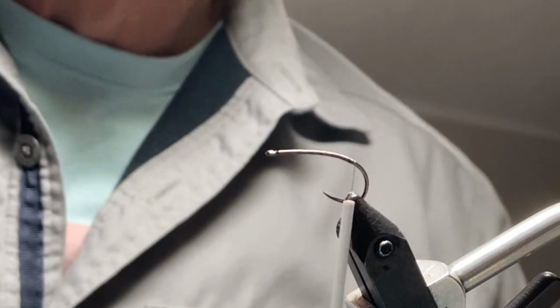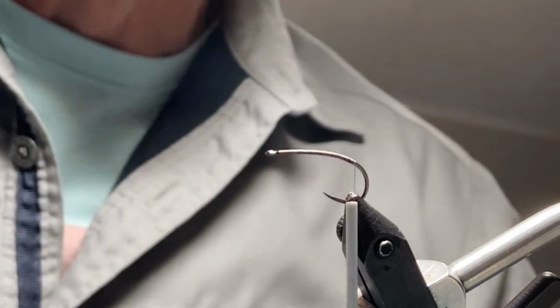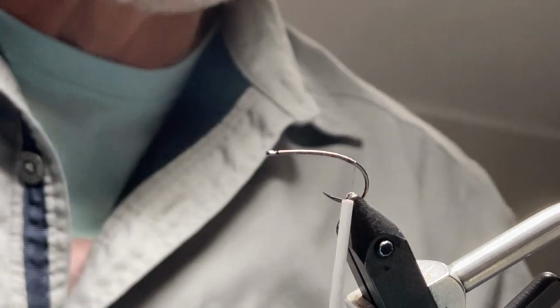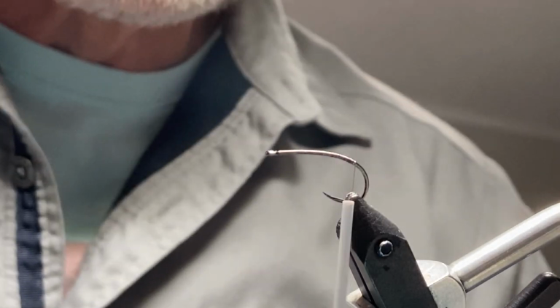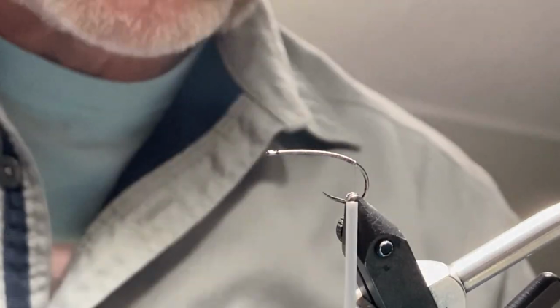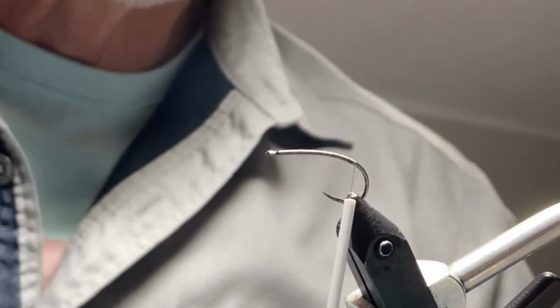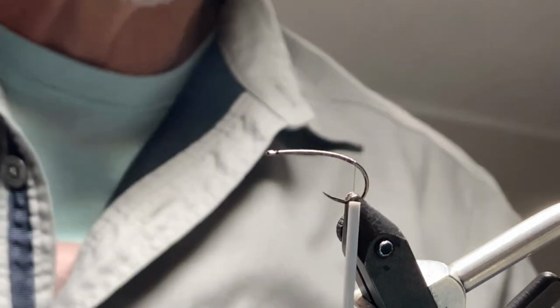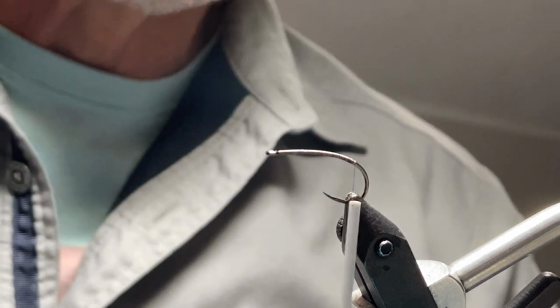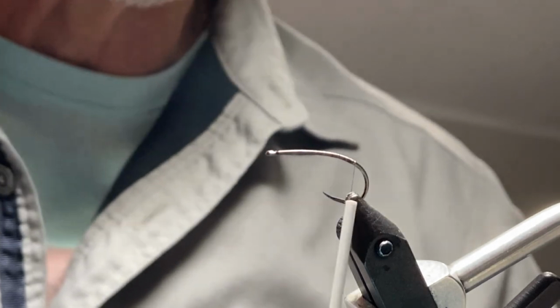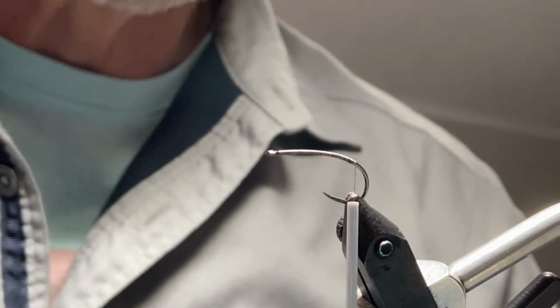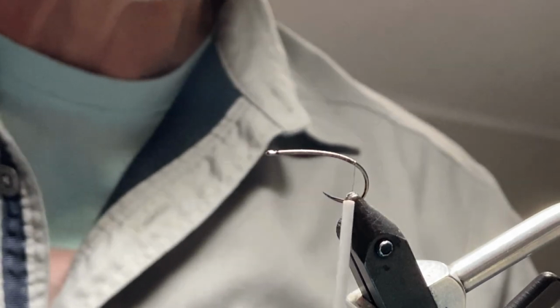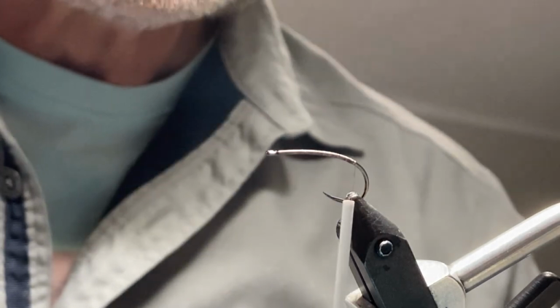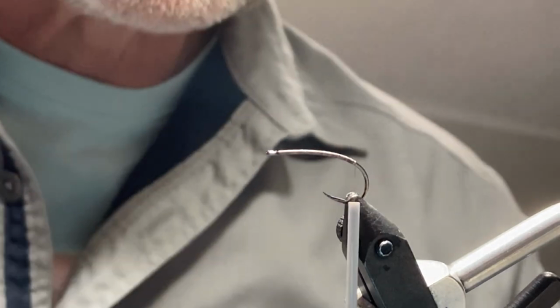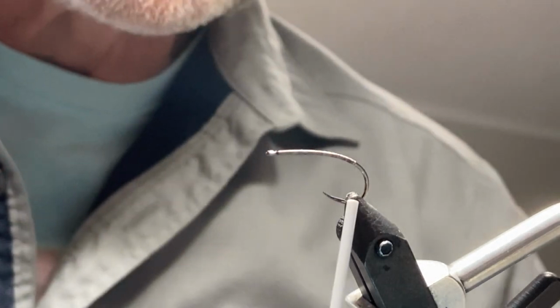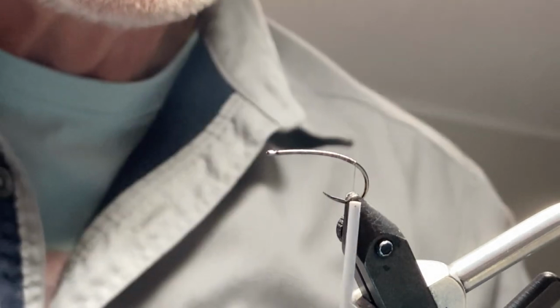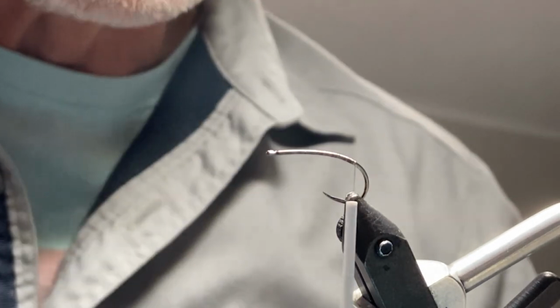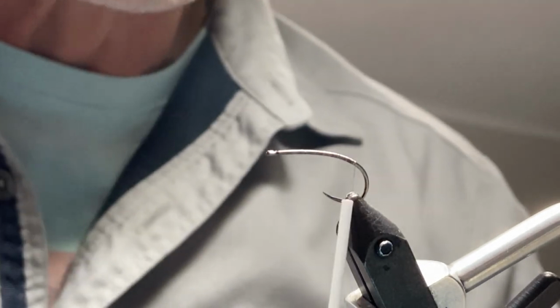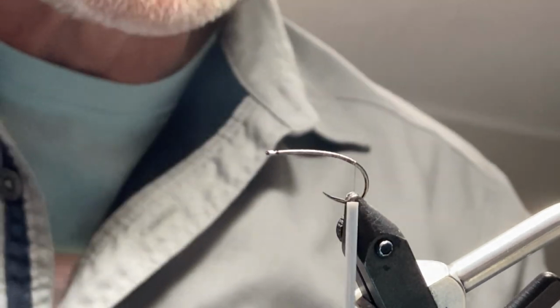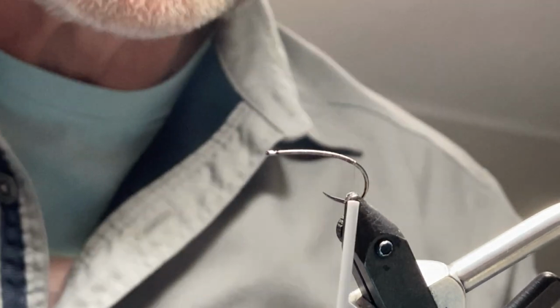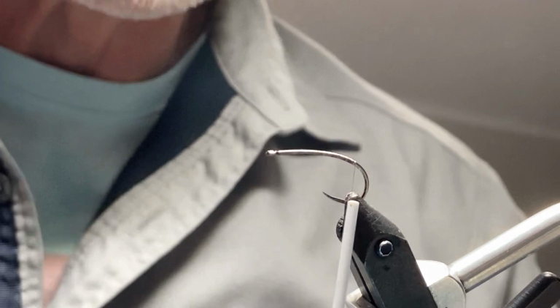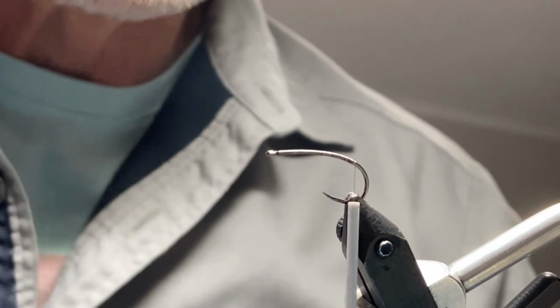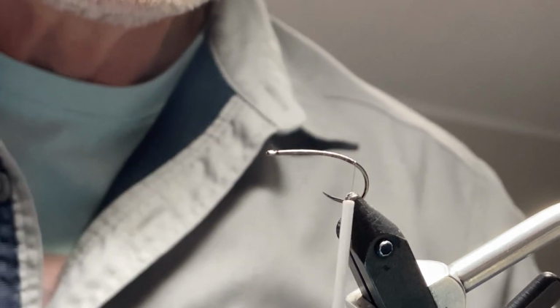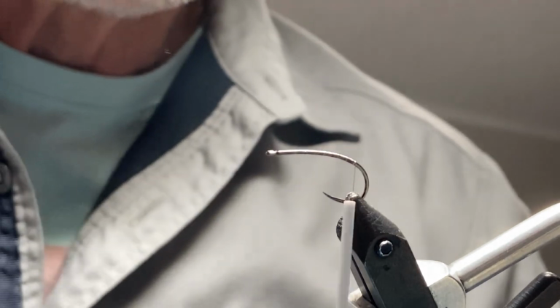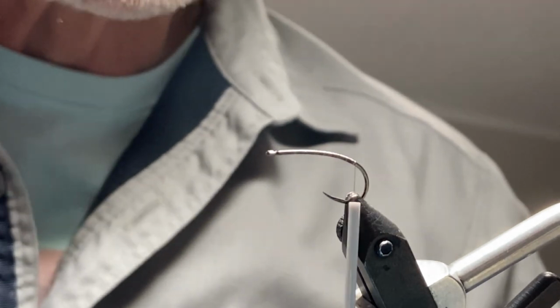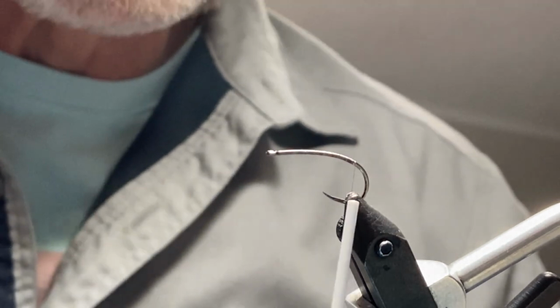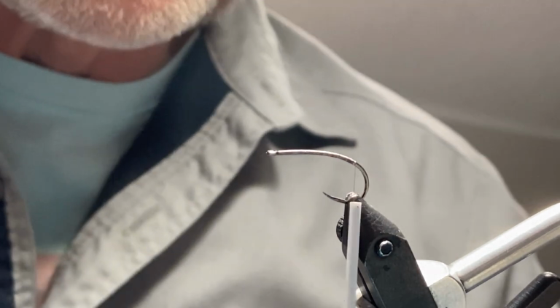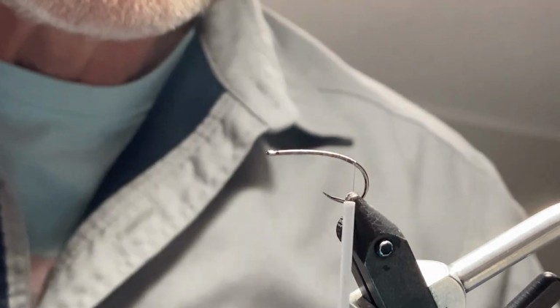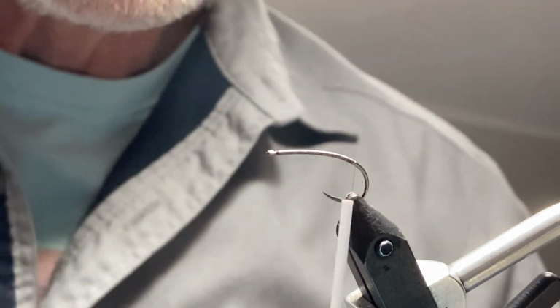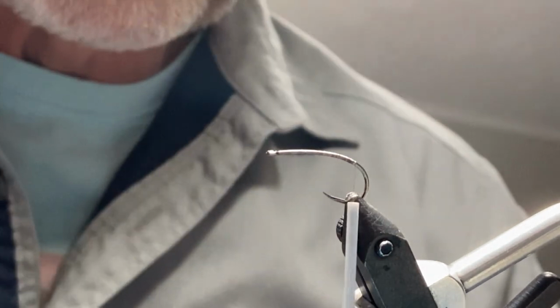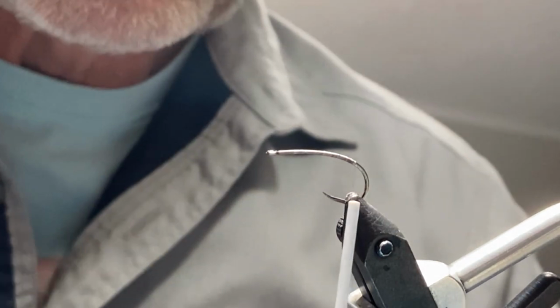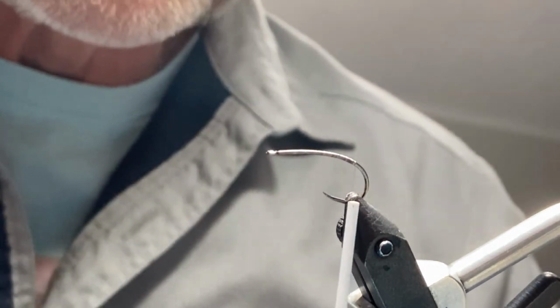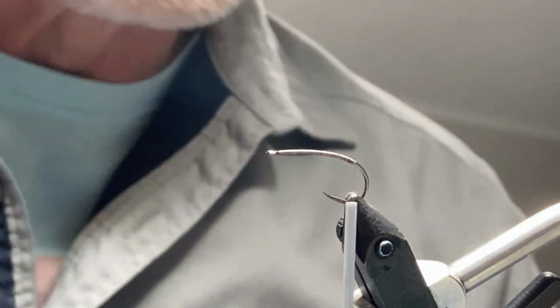Hi folks, Wes Penny here doing a video on tying a dragonfly nymph. This is a Fire Hole 718 hook, size 10. I'm using Semperfly nano thread in brown.